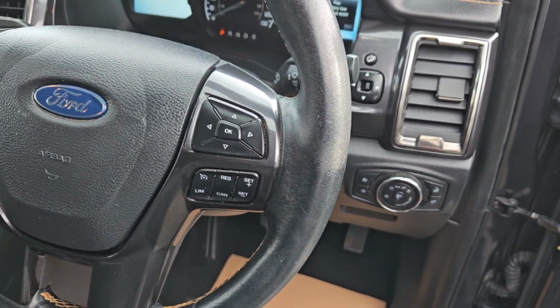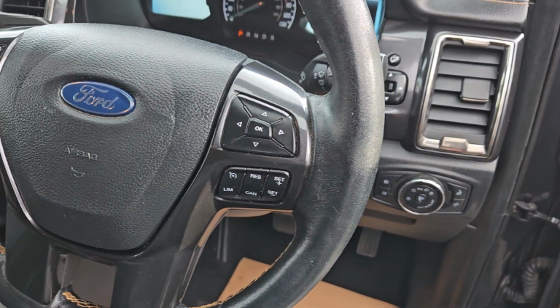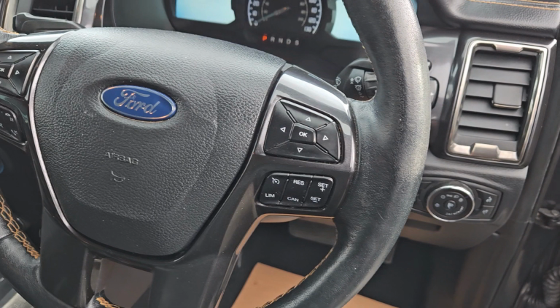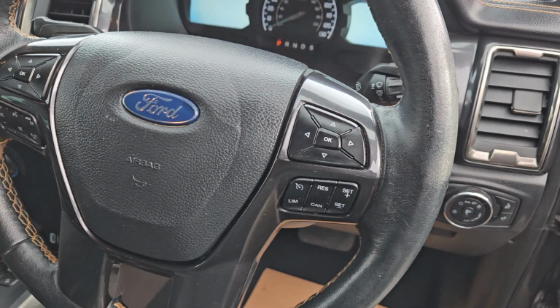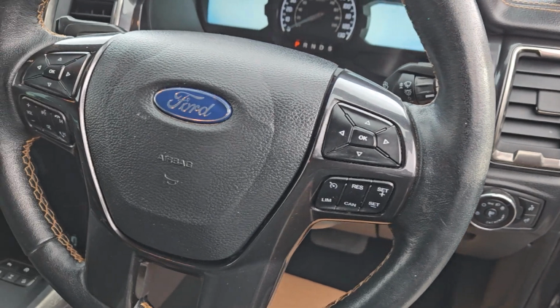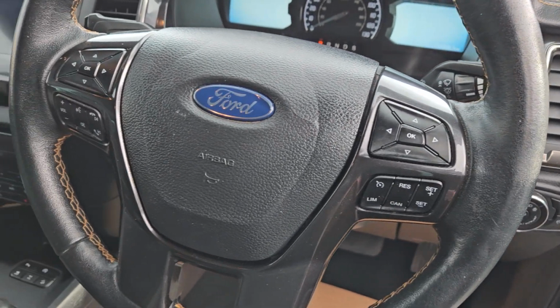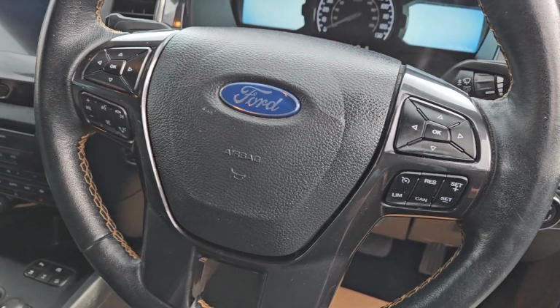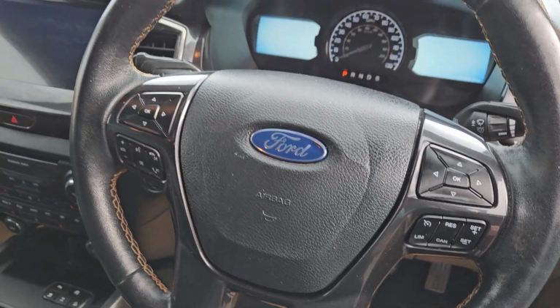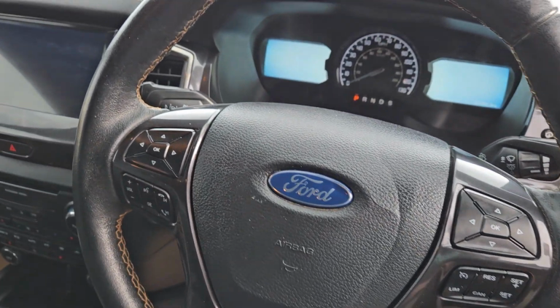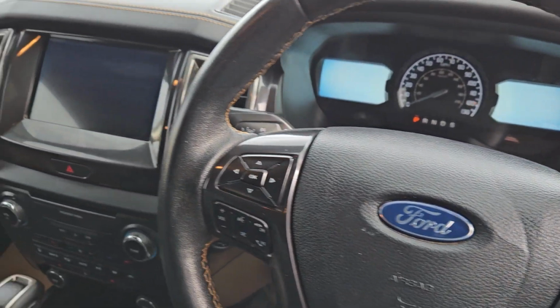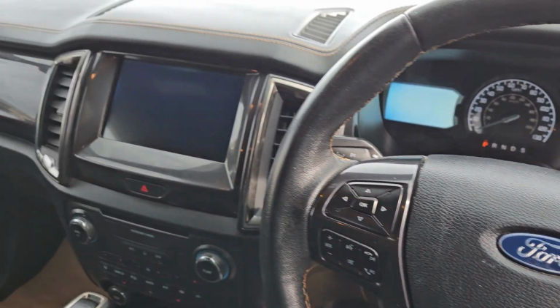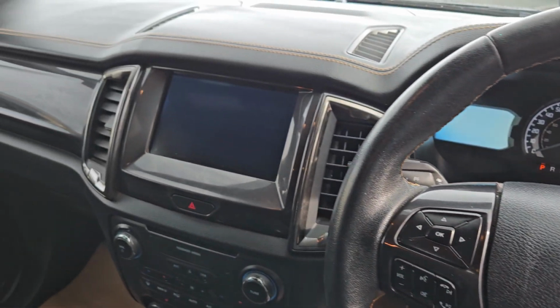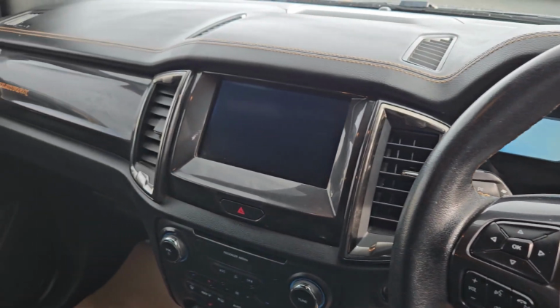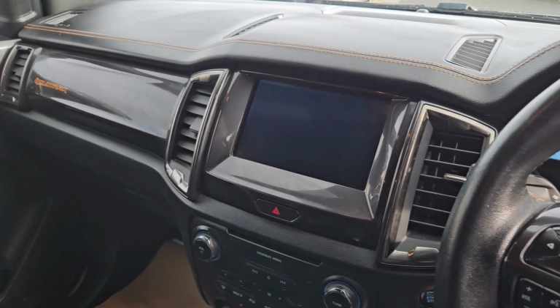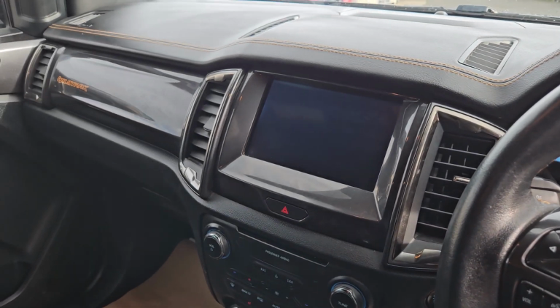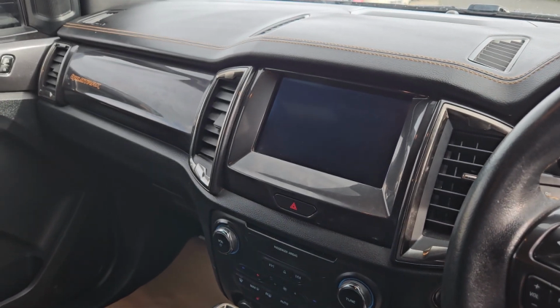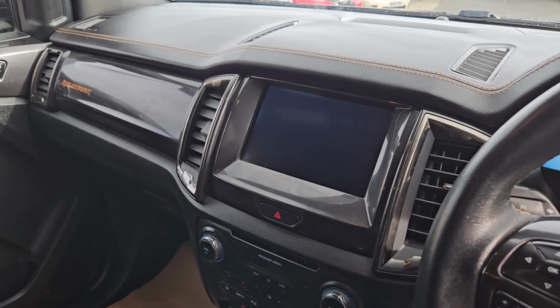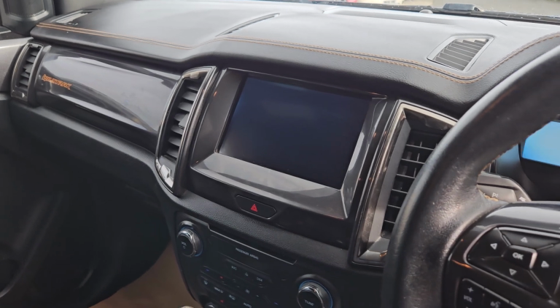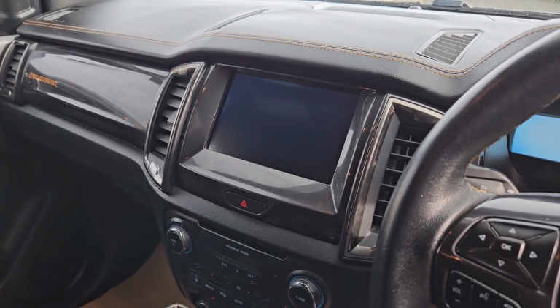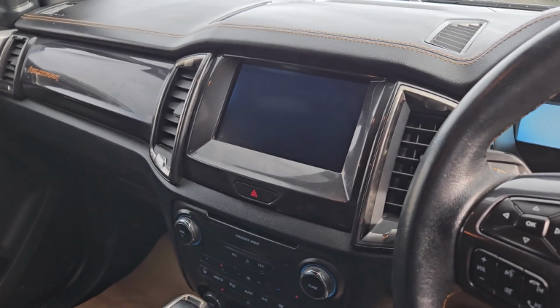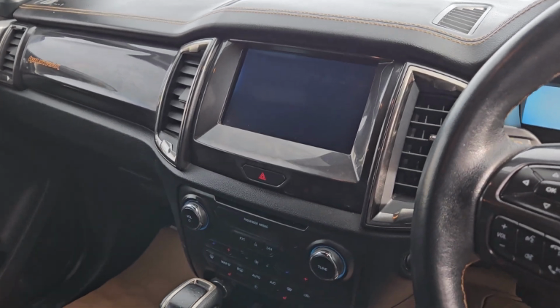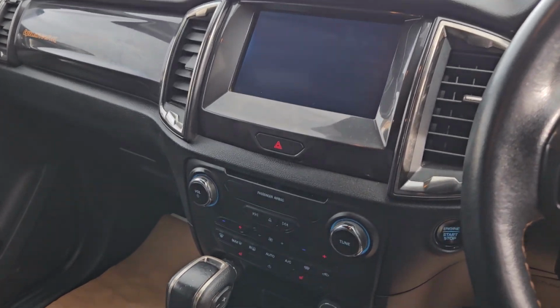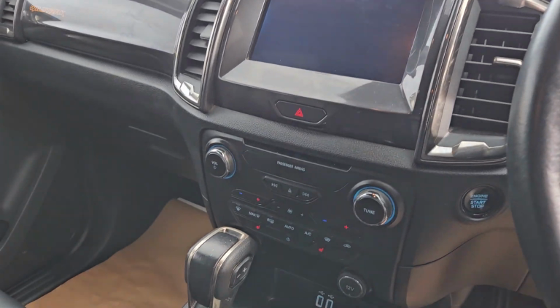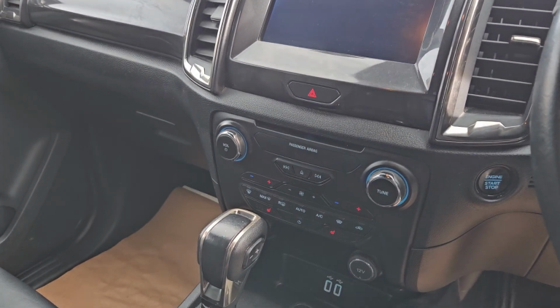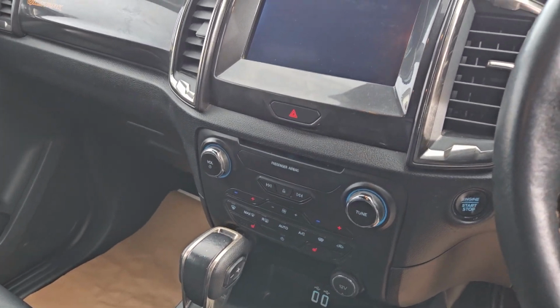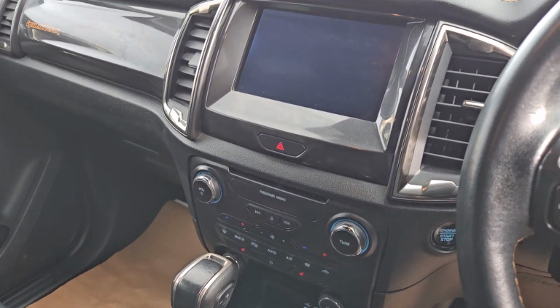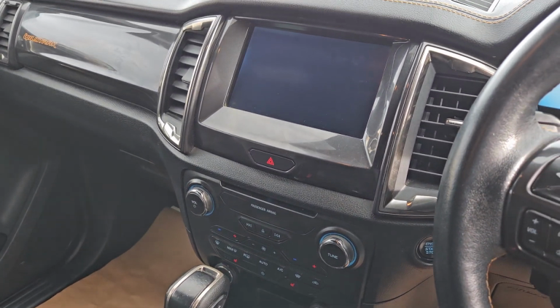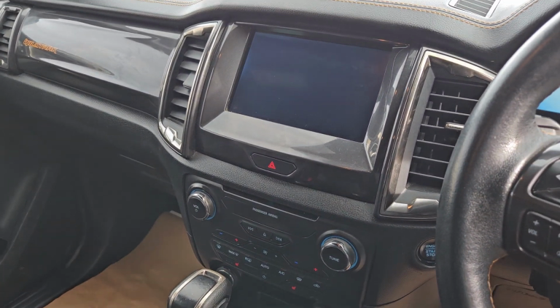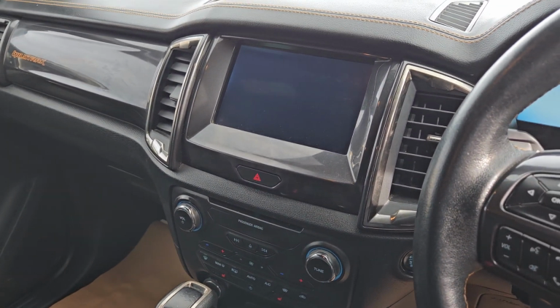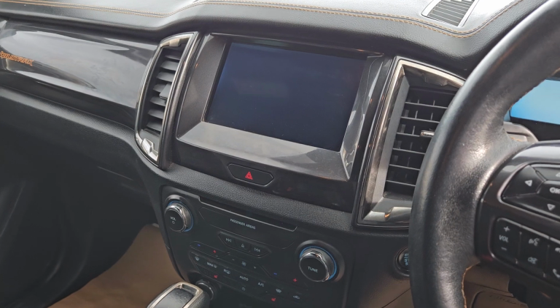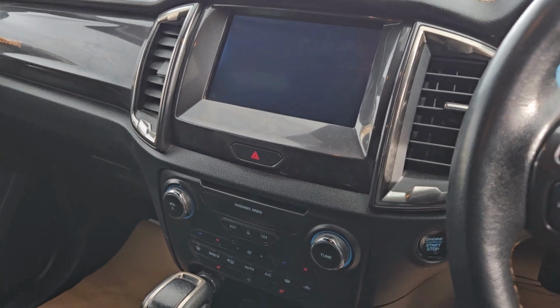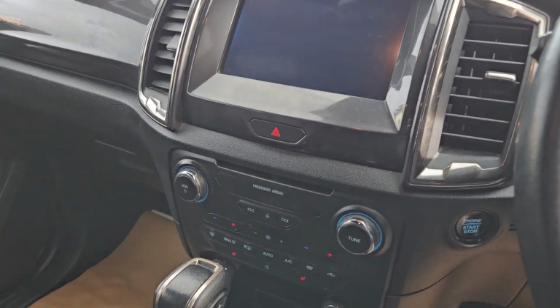It has a multifunctional steering wheel with Bluetooth, radio controls, and cruise control. There's a touchscreen media system with Ford SYNC 3, a rear camera, and sat nav. You can also connect your phone for Apple CarPlay and Android Auto.